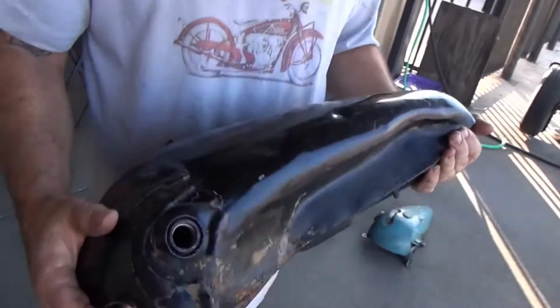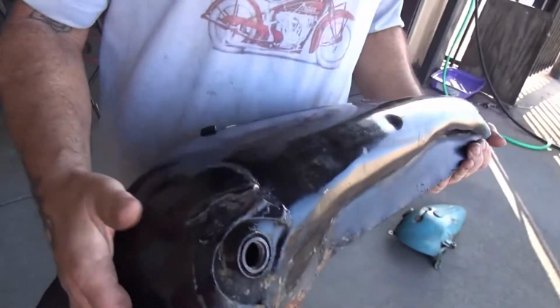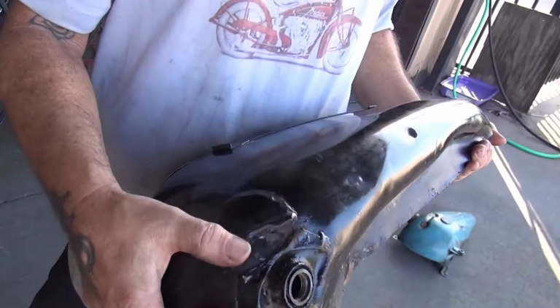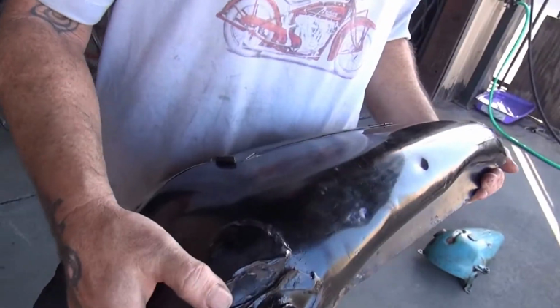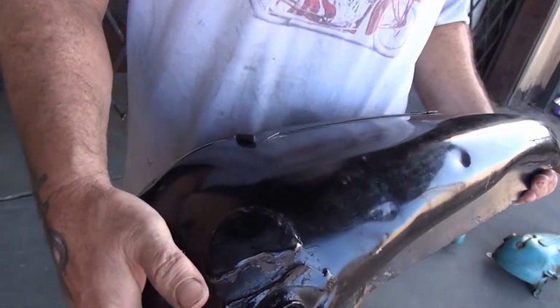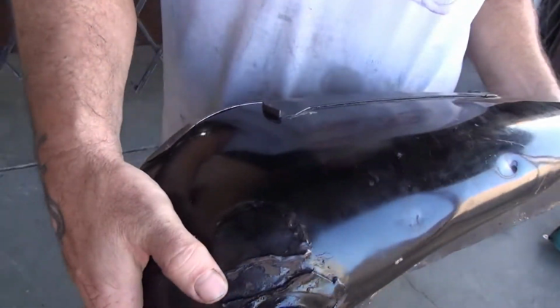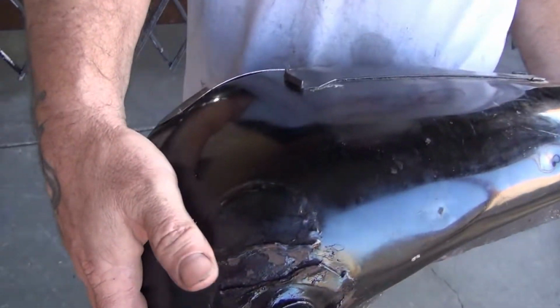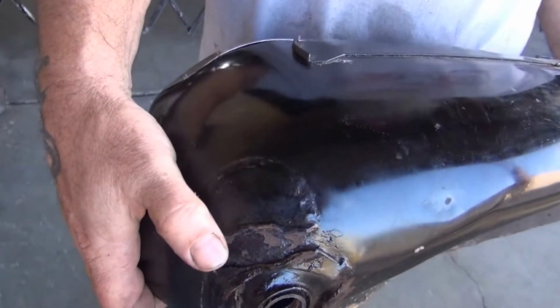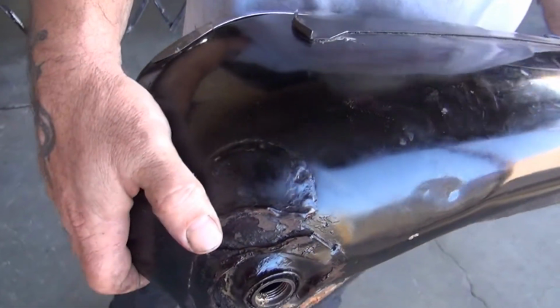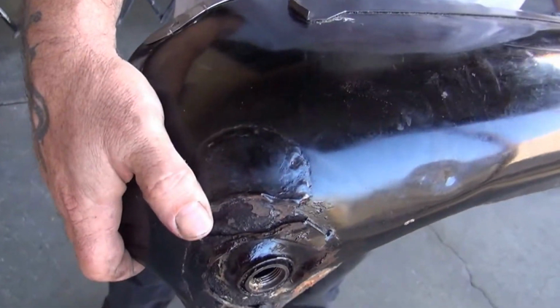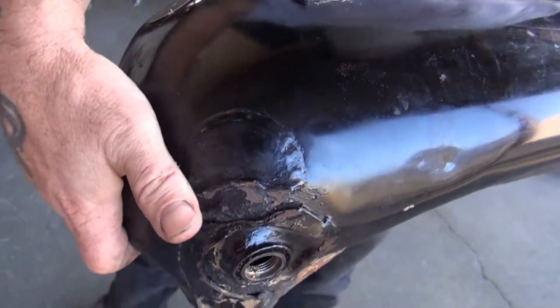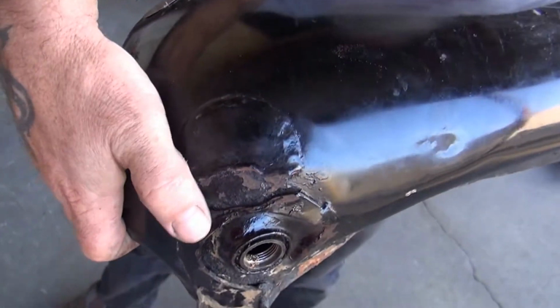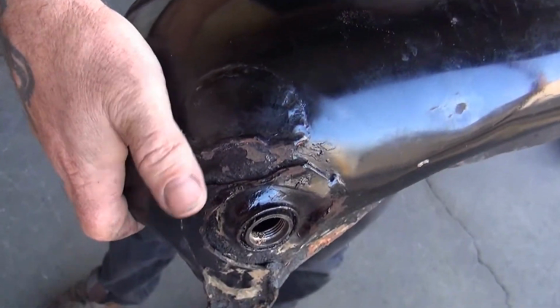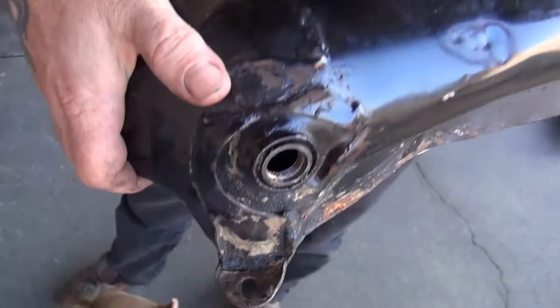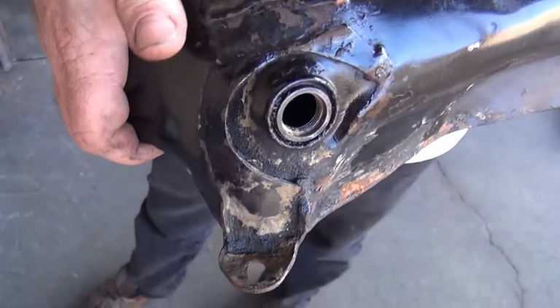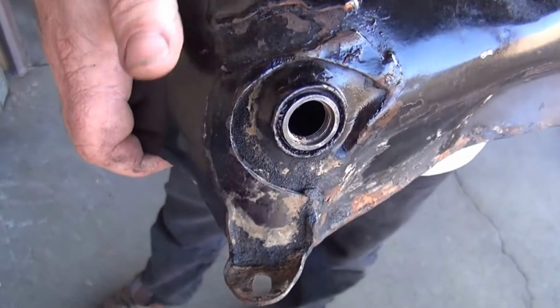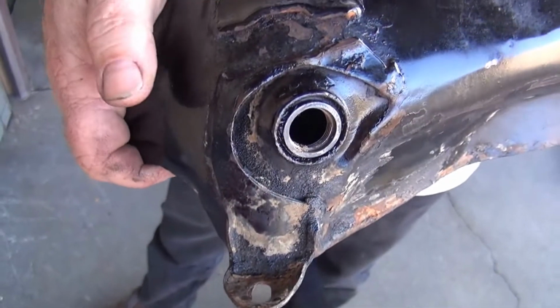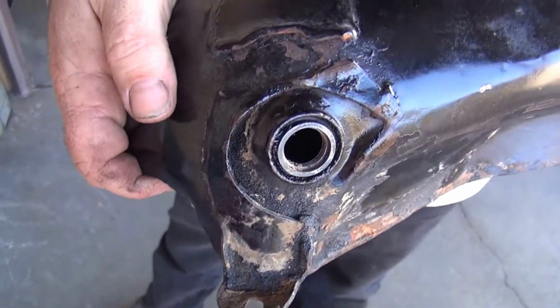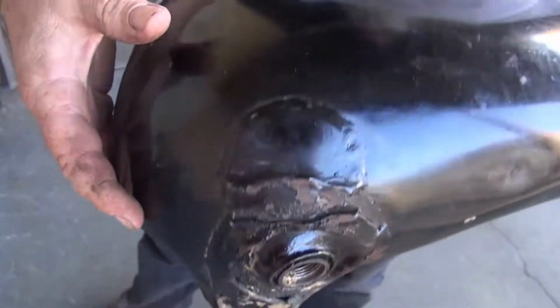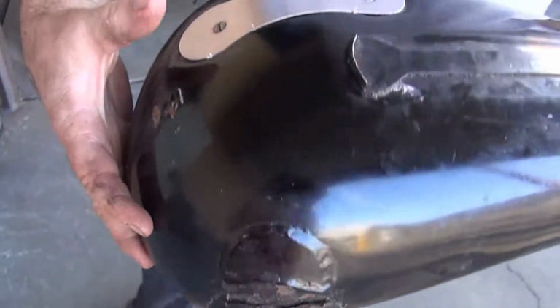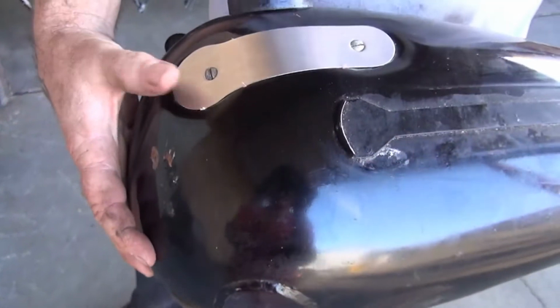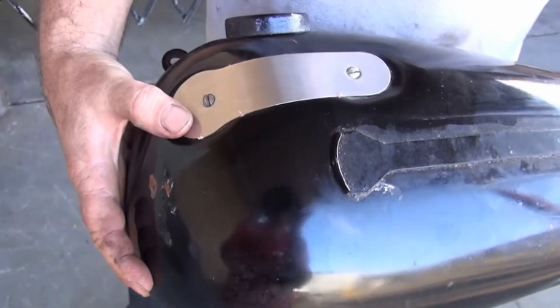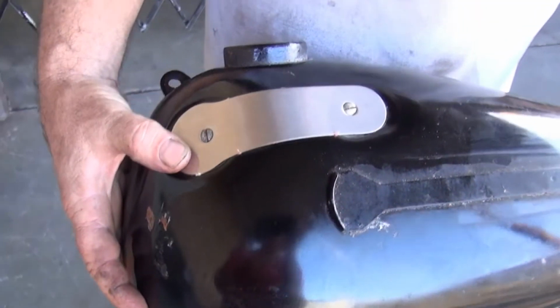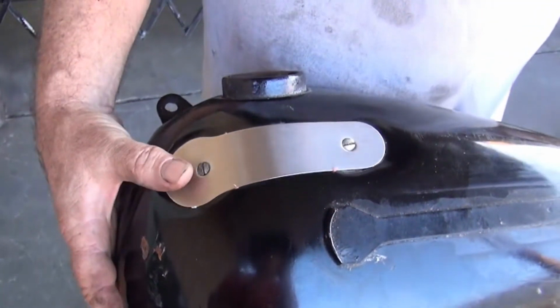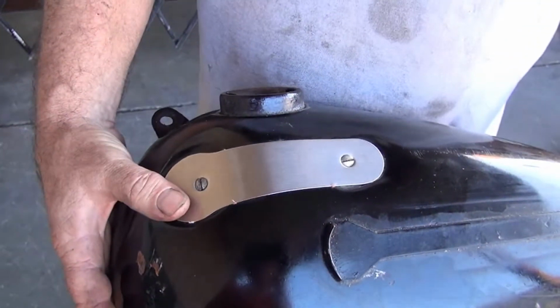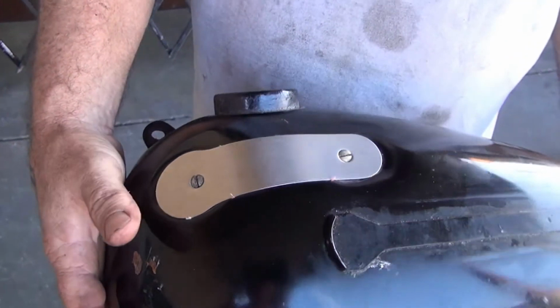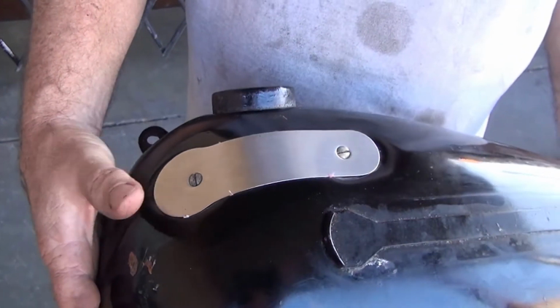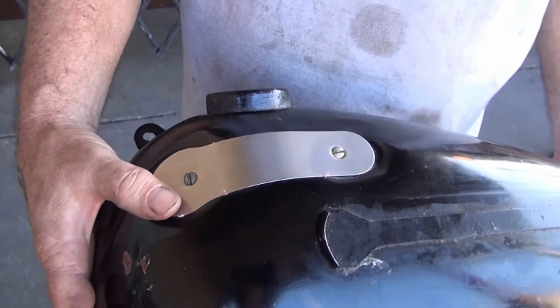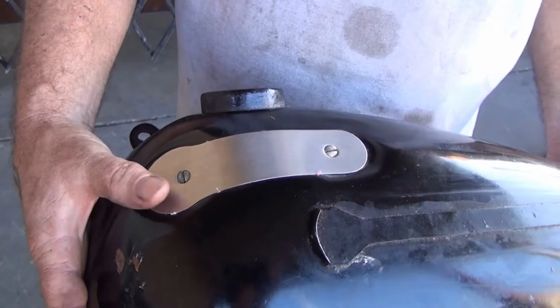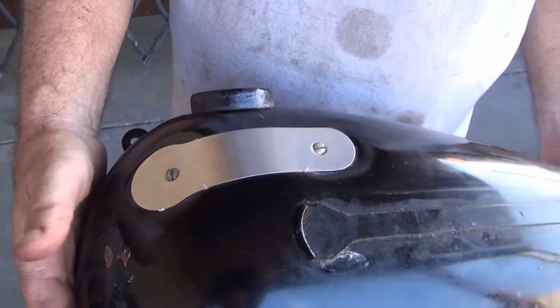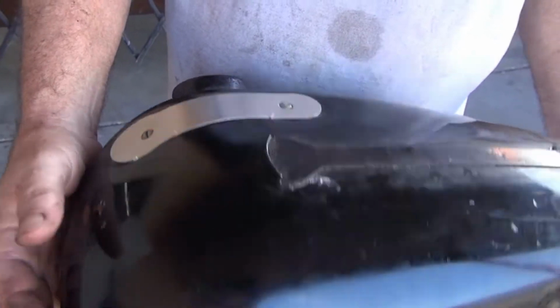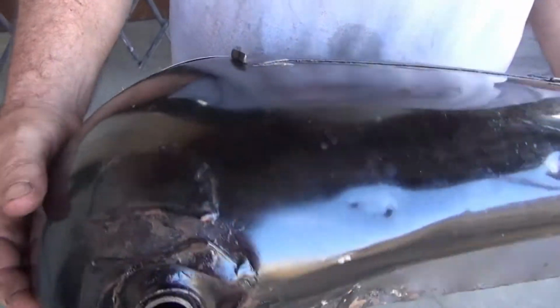At one point, the owner was running a speedy shift-type conversion, so he cut off the tank shift bracket and covered the area — which is a real common thing to do to hide the tank shift bracket area.